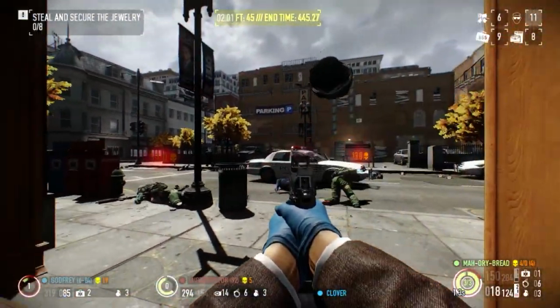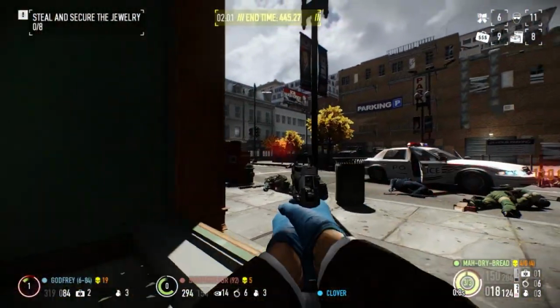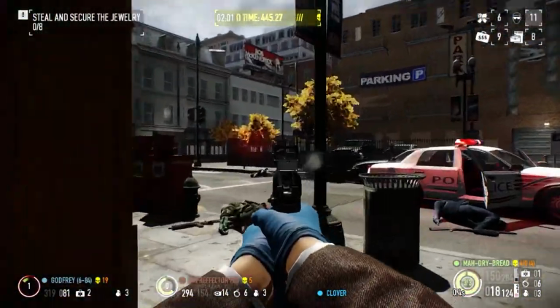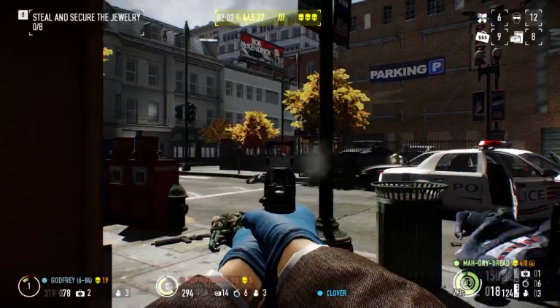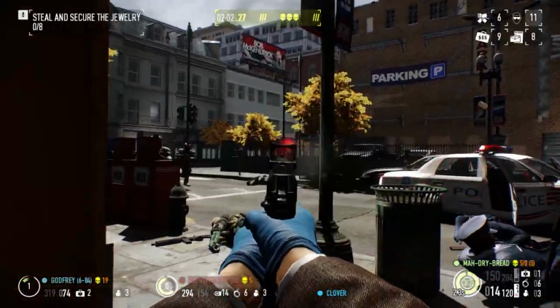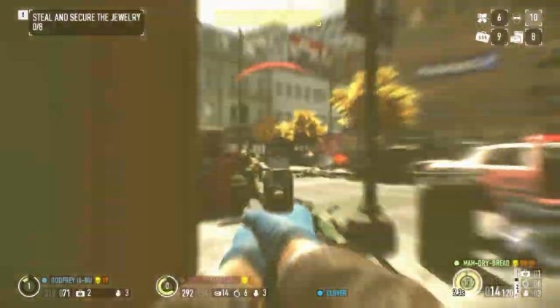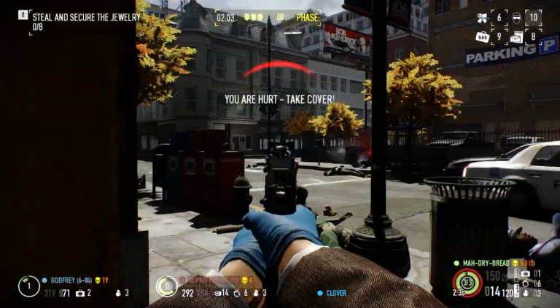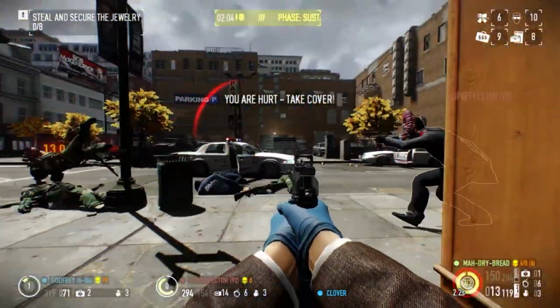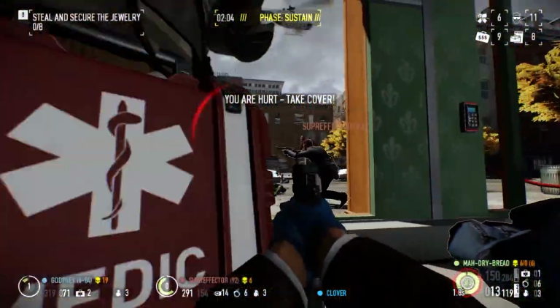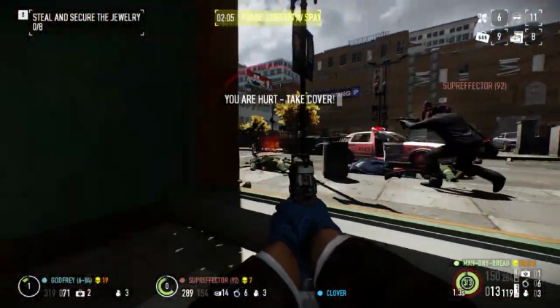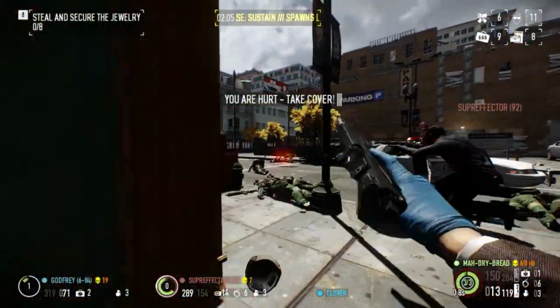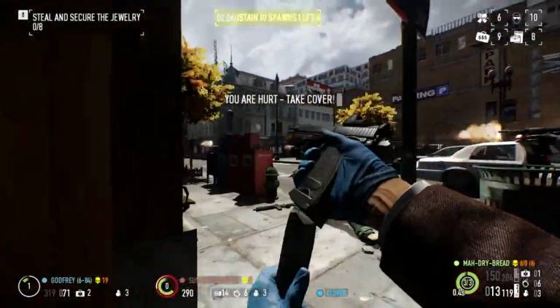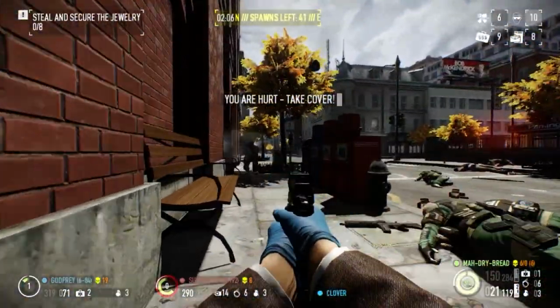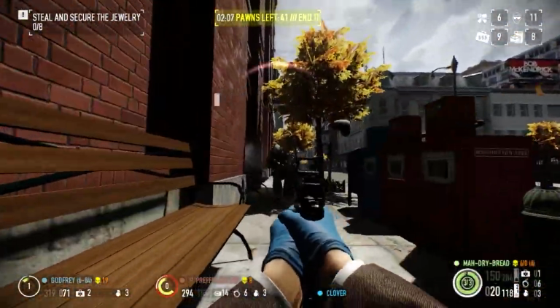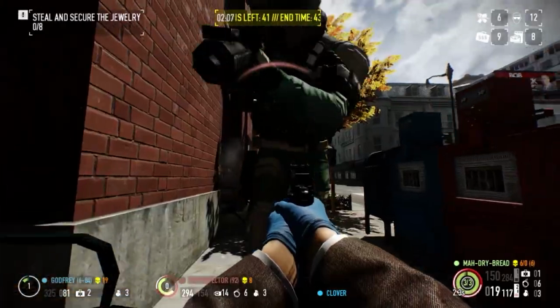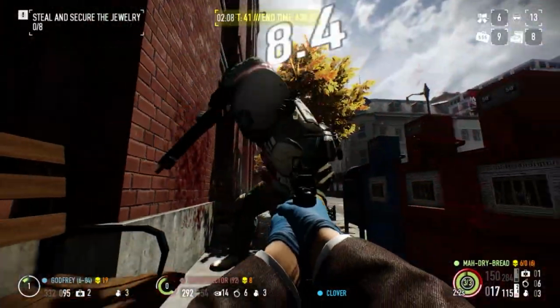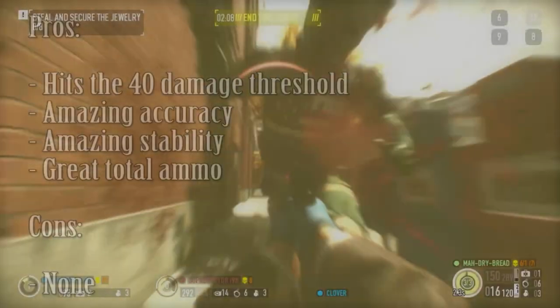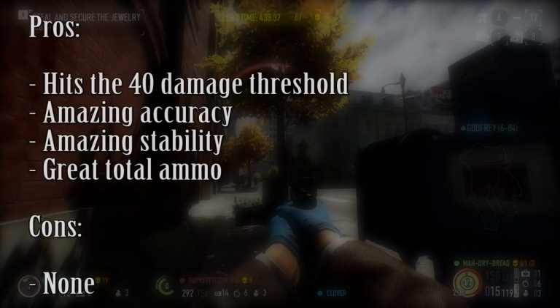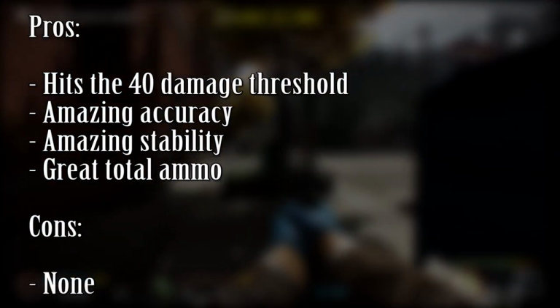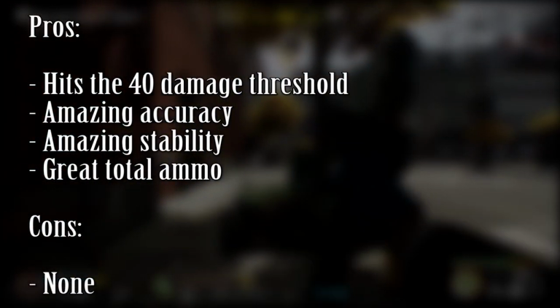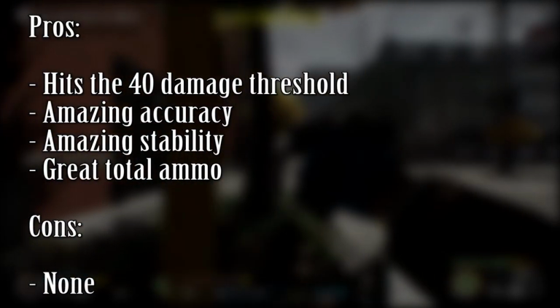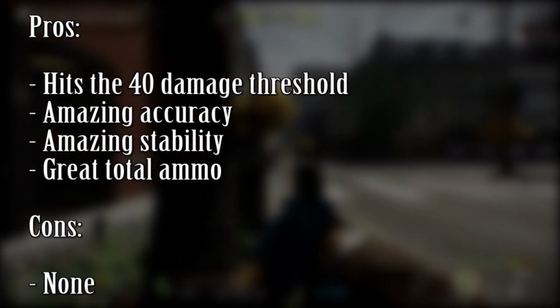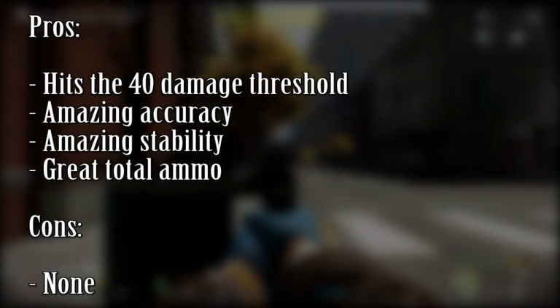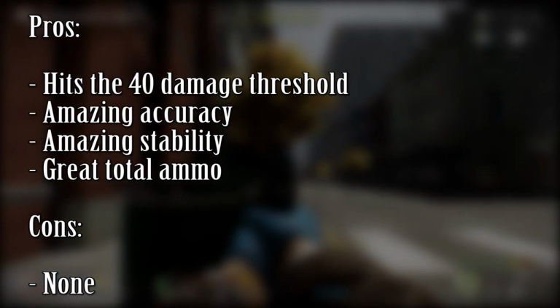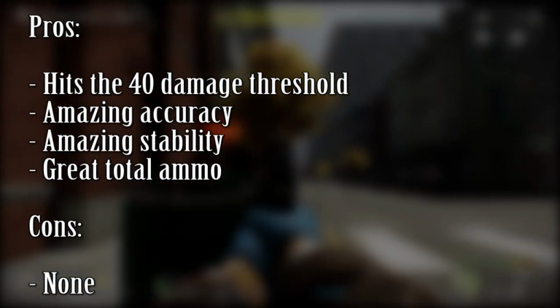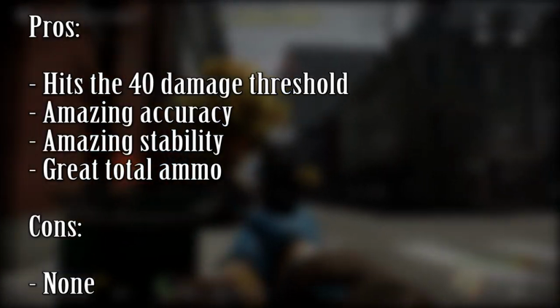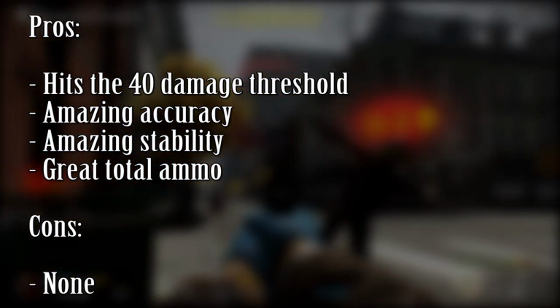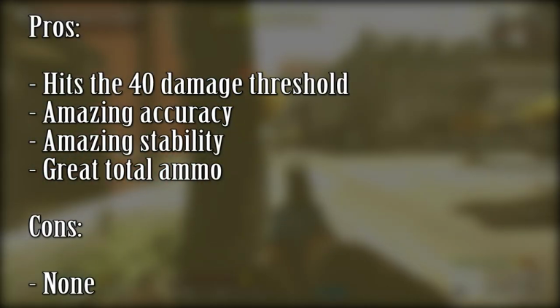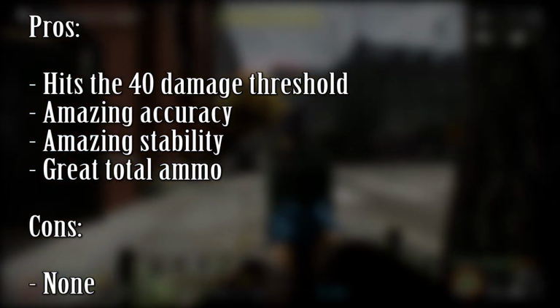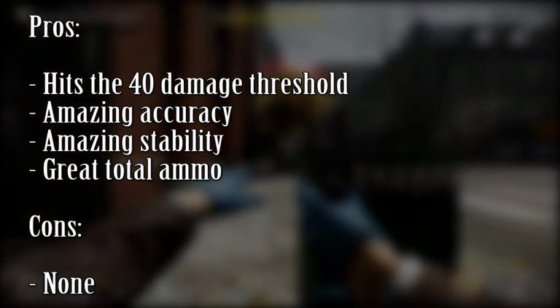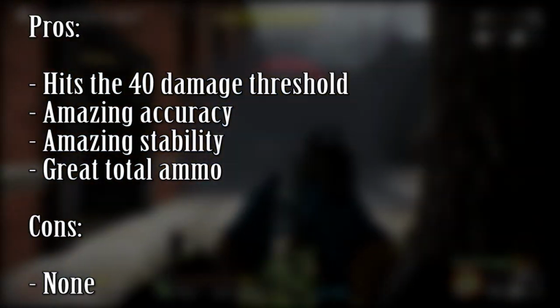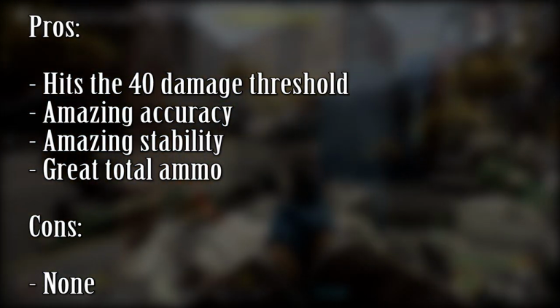Now onto the next weapon — the Interceptor .45 Pistol. The Interceptor .45 is one of the best pistols in the game by a landslide, being the main contender for the Gruber Kurz. For the pros: it hits the 40 damage threshold with skills, has amazing accuracy, amazing stability, and a great total ammo.